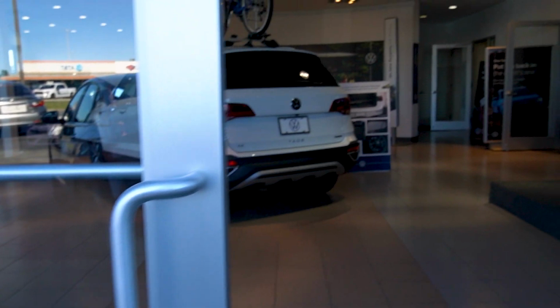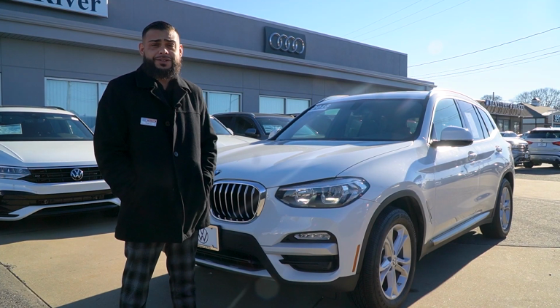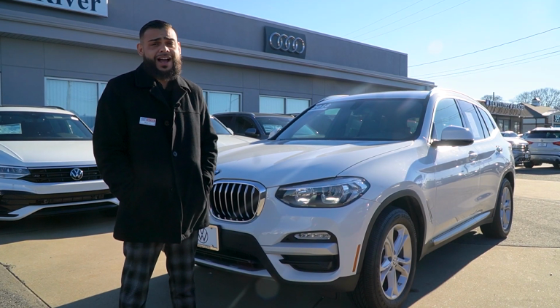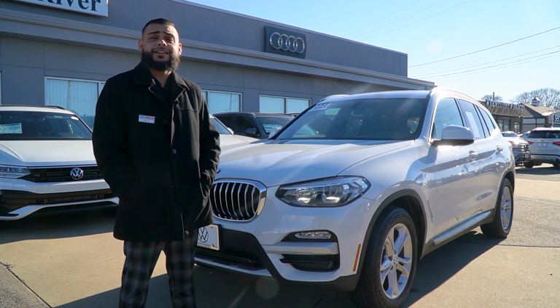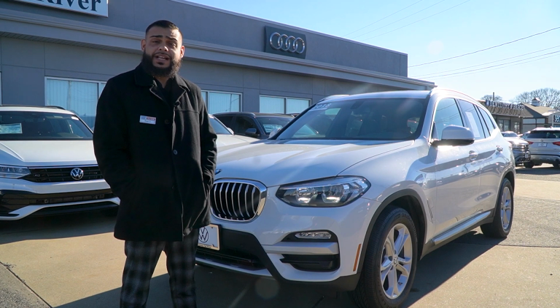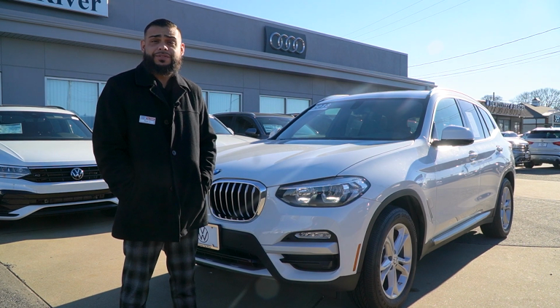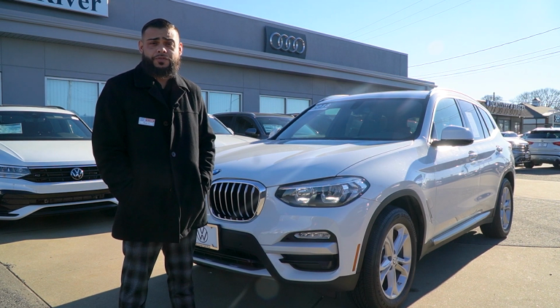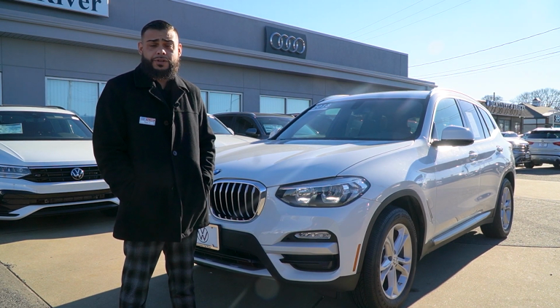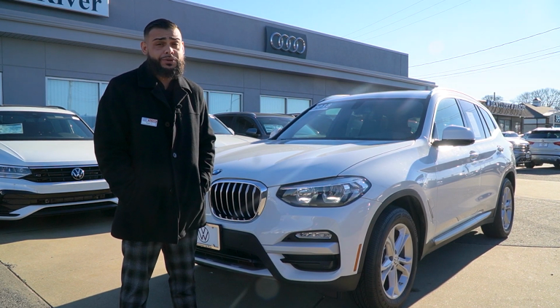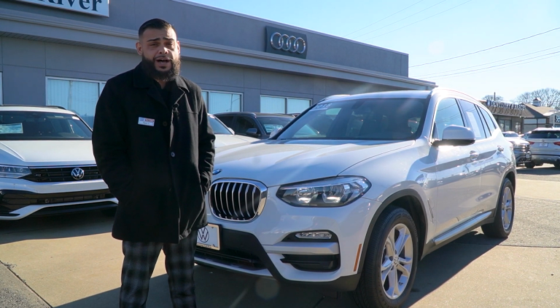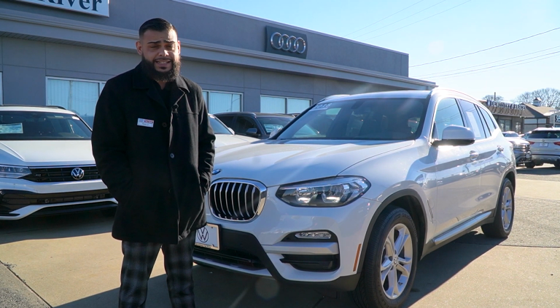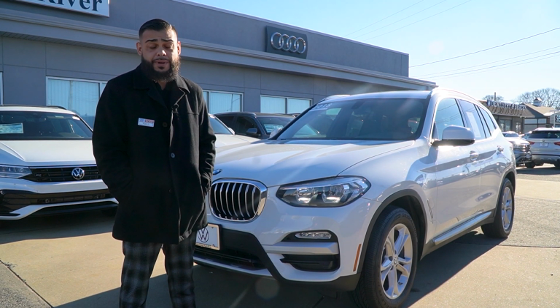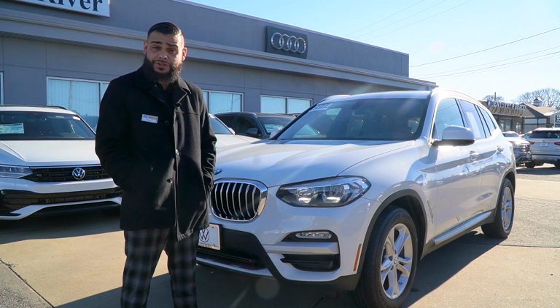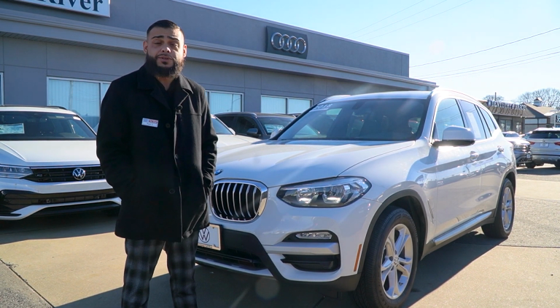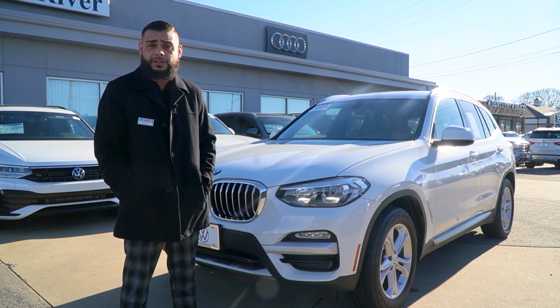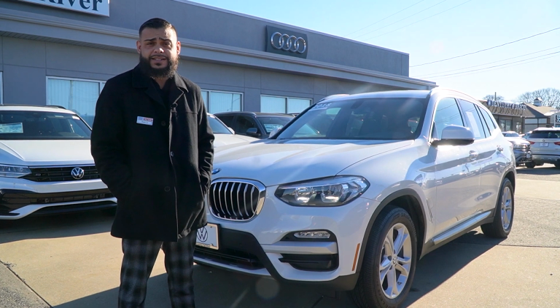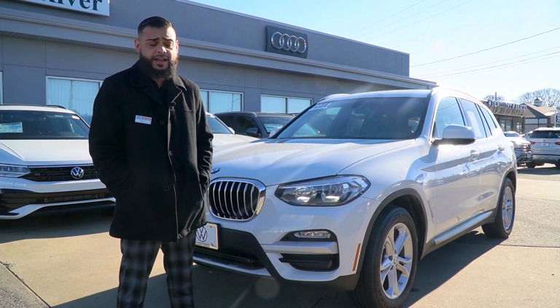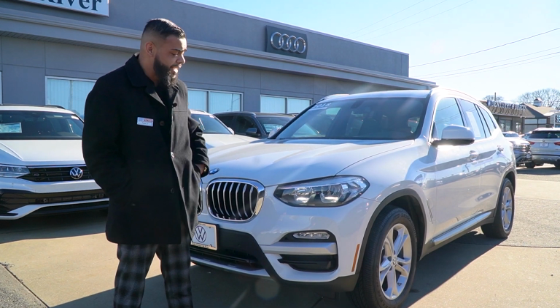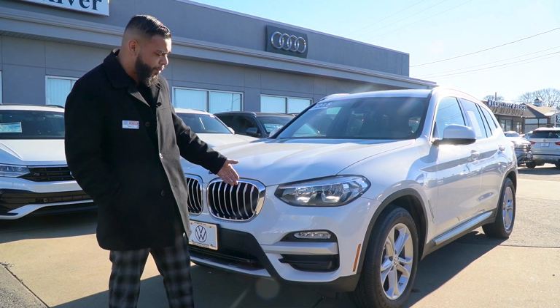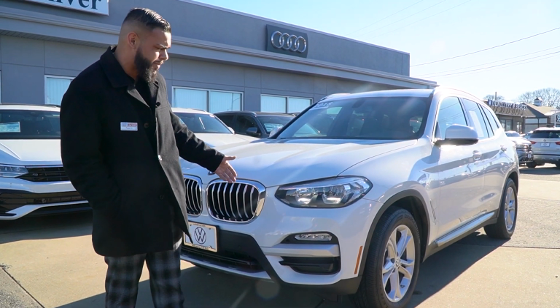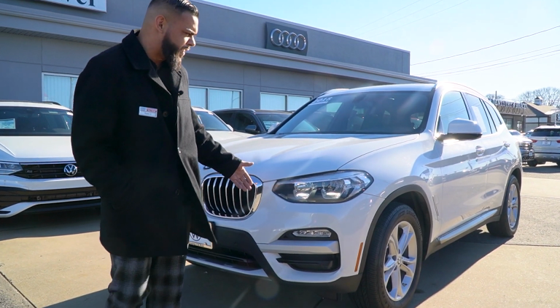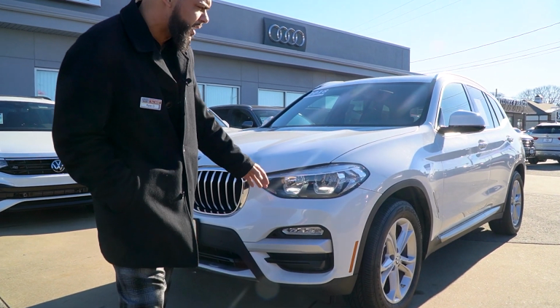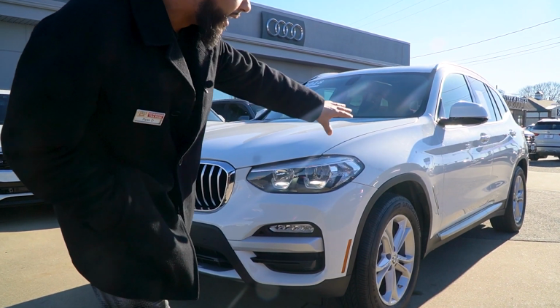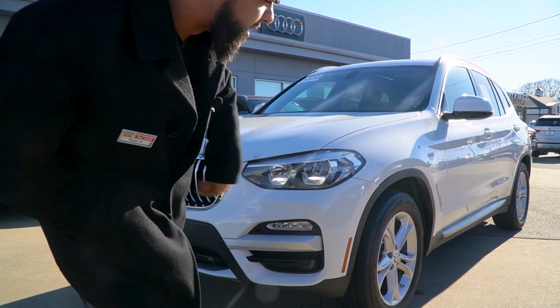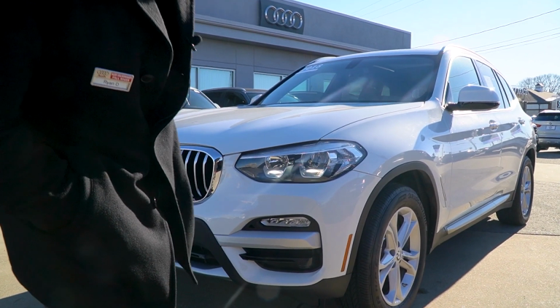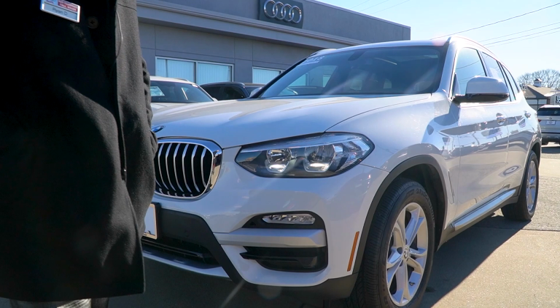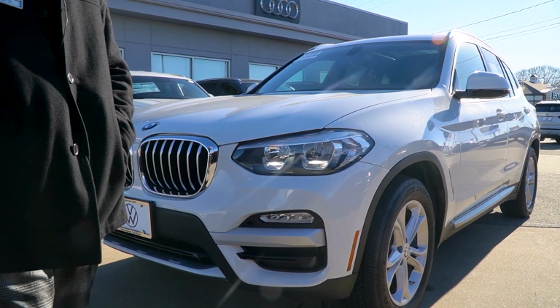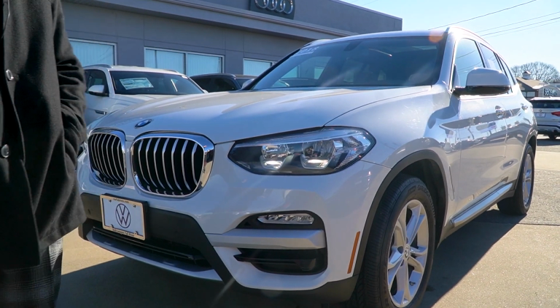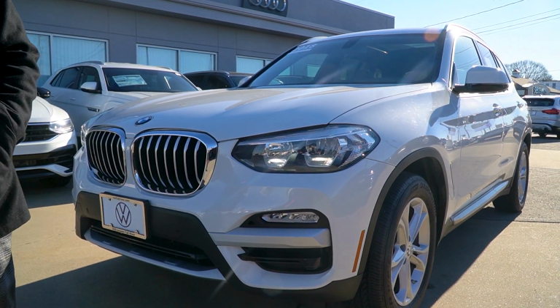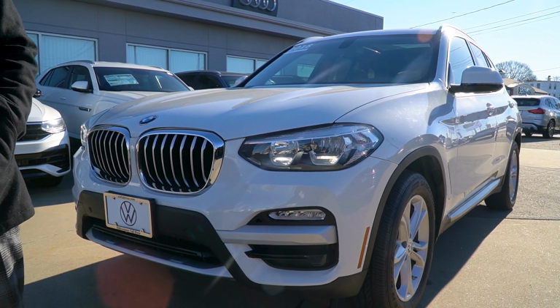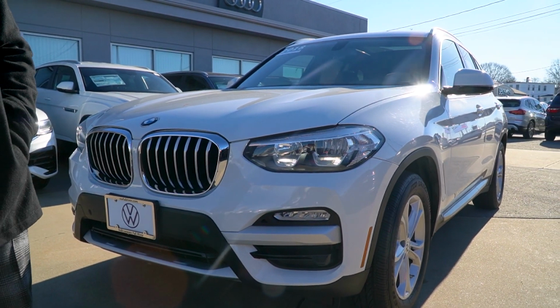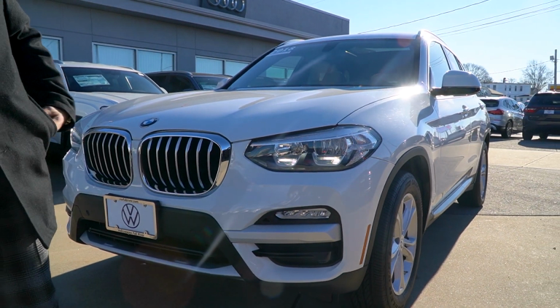Hey Victor, this is Ryan again, outside Audi VW Fall River, showing you the 2018 Beamer X3 that you stopped to look at yesterday. I just want to point out some of the key features. Looking down the side, it's very, very clean, Victor. I know you didn't get out to walk around it.